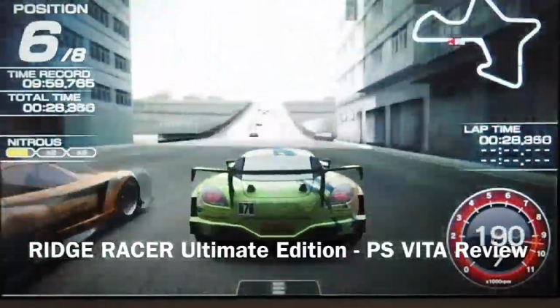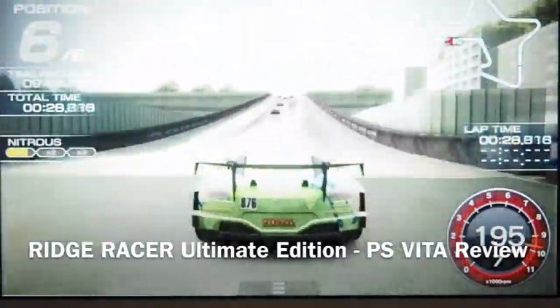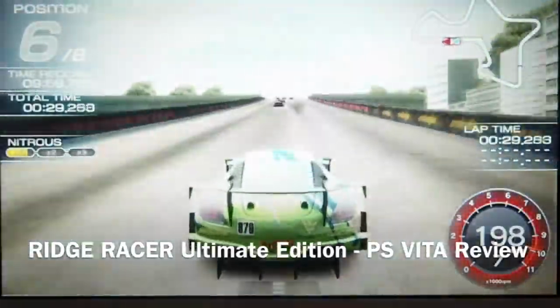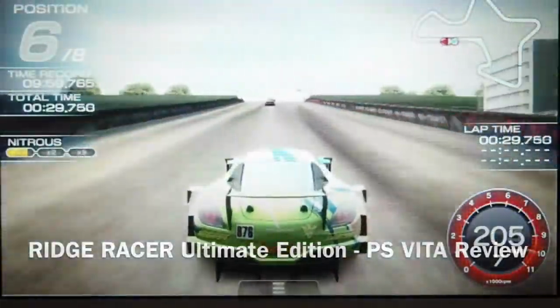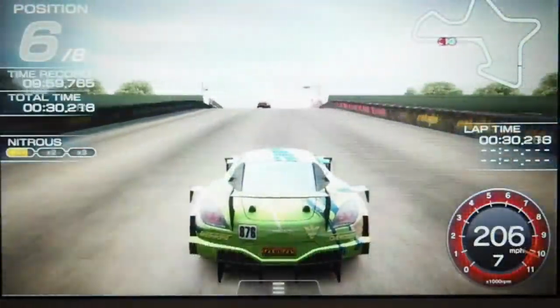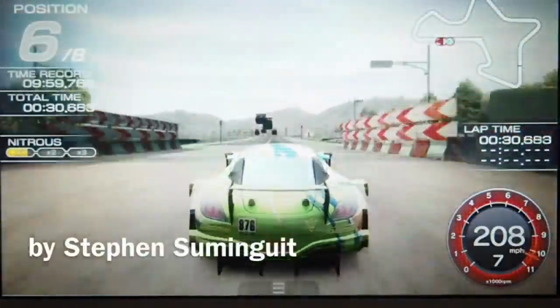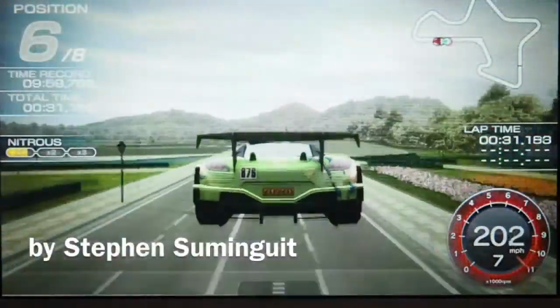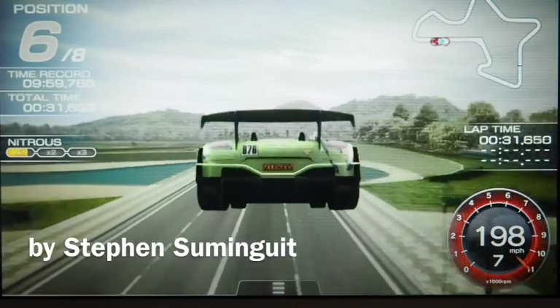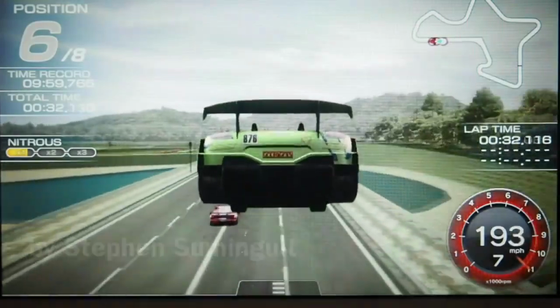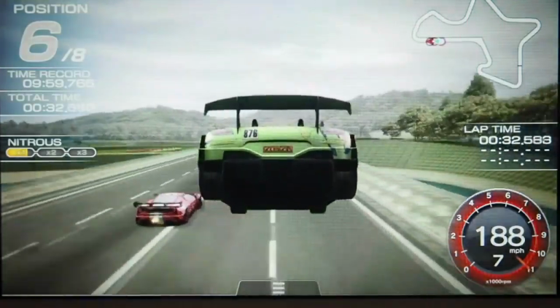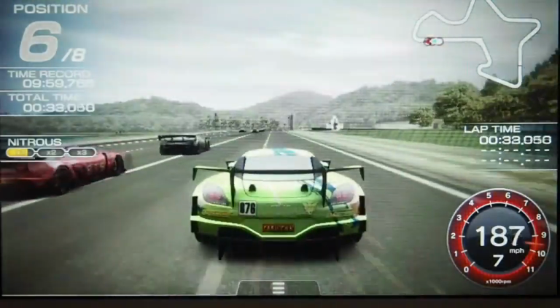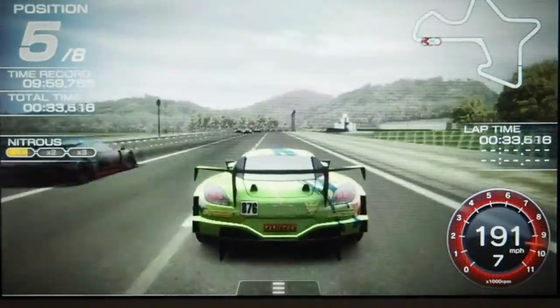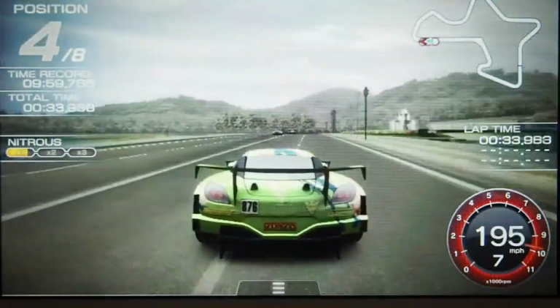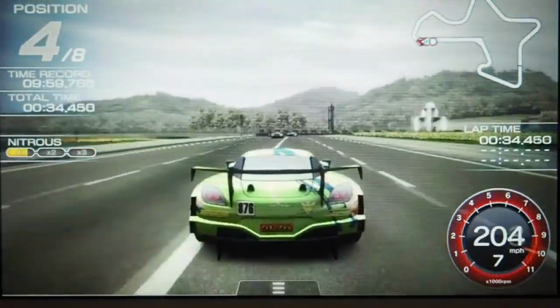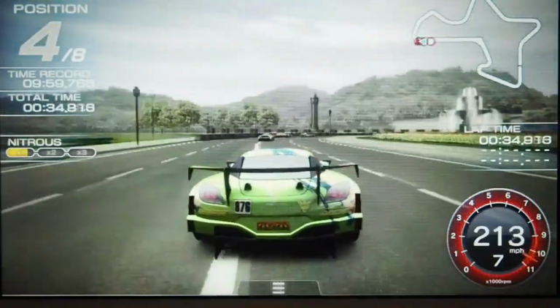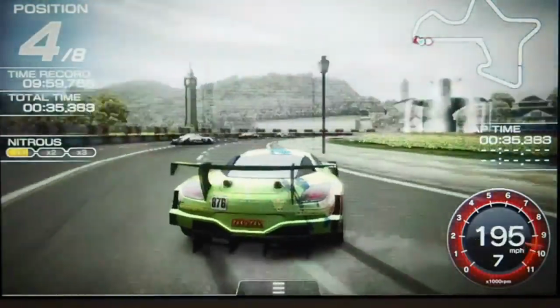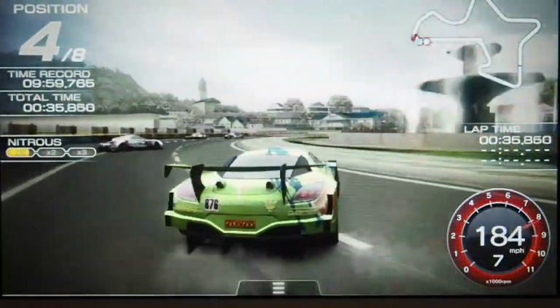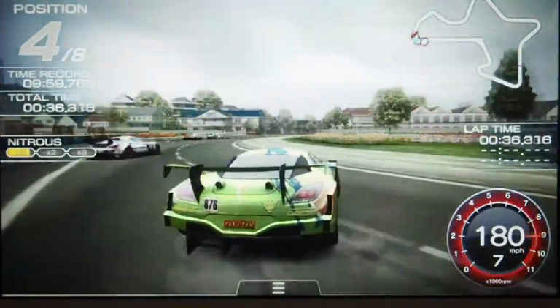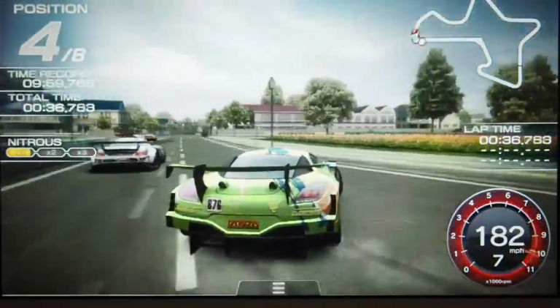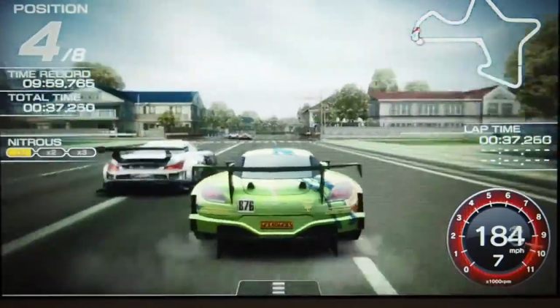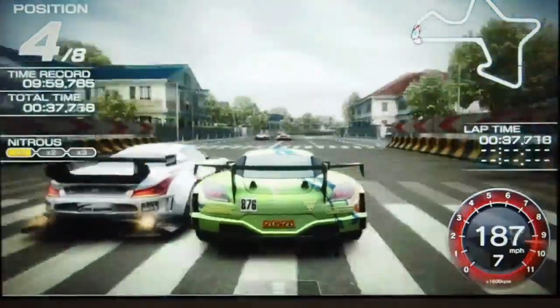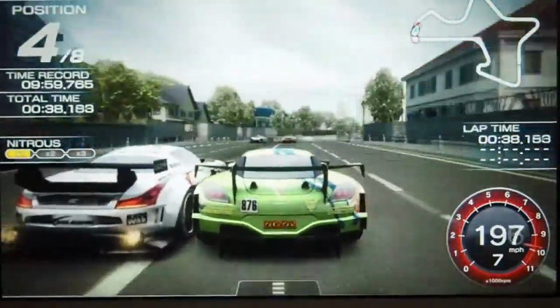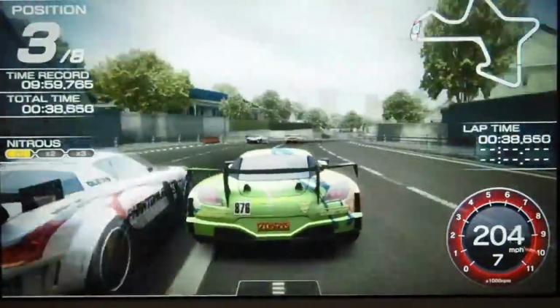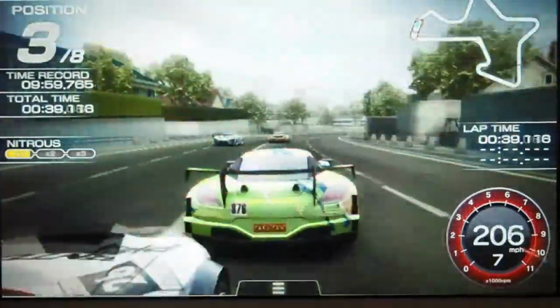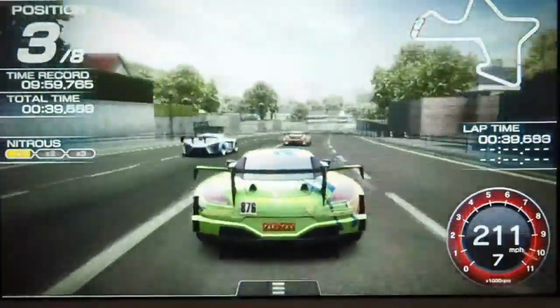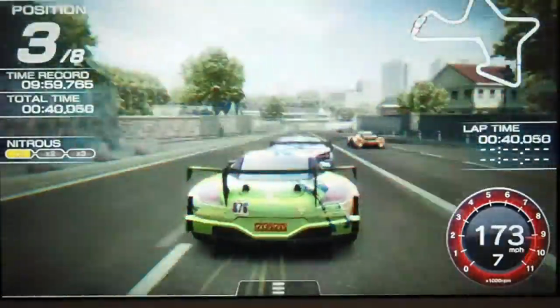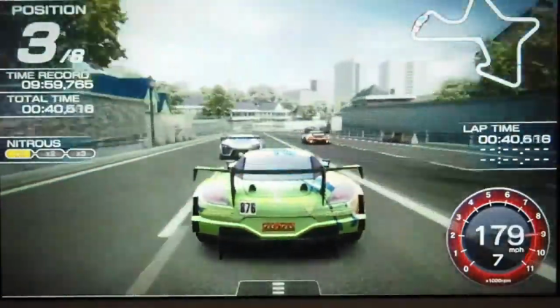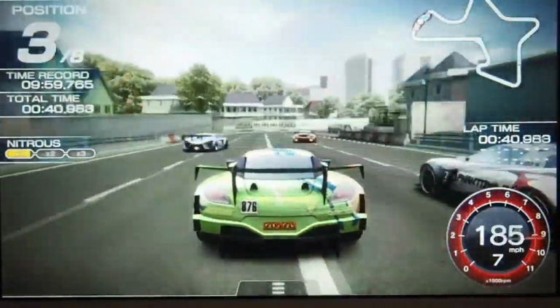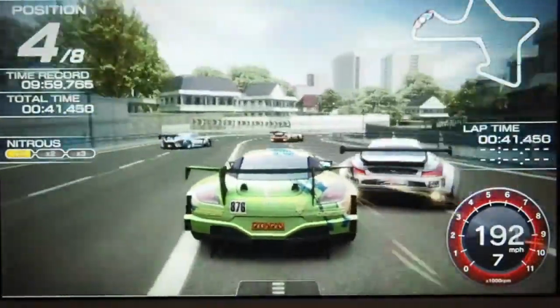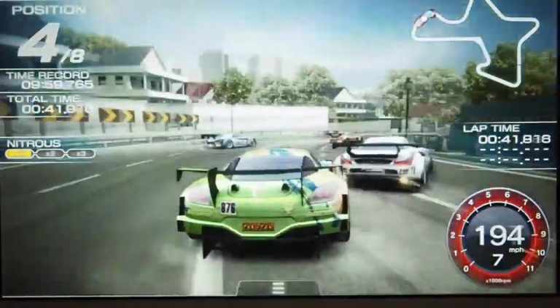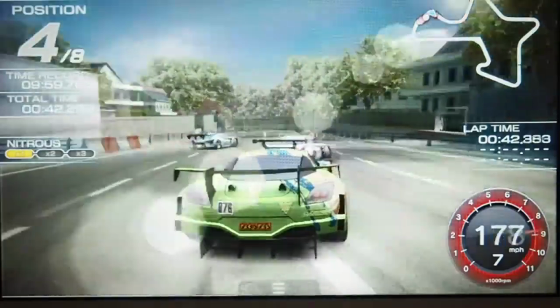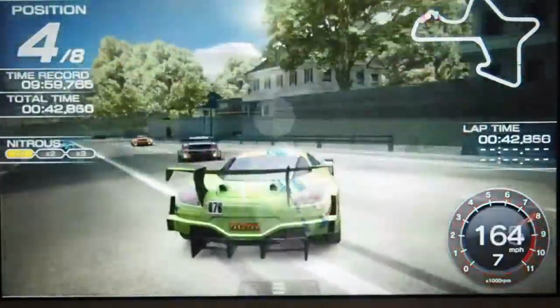There are certain things you need to know about Ridge Racer Ultimate Edition. When Ridge Racer first came out, the title was slammed for being so bare bones with only 3 maps, 5 cars and a select number of songs. Everything else was for paid download.